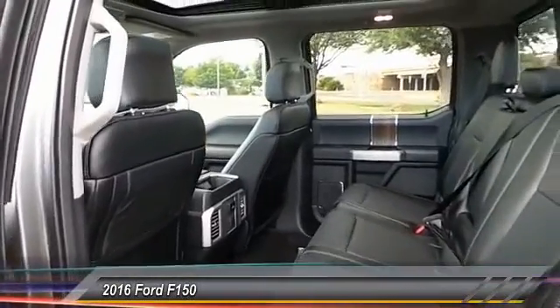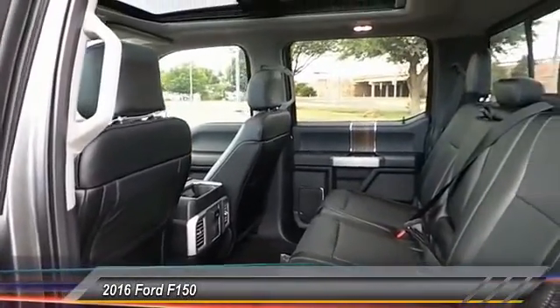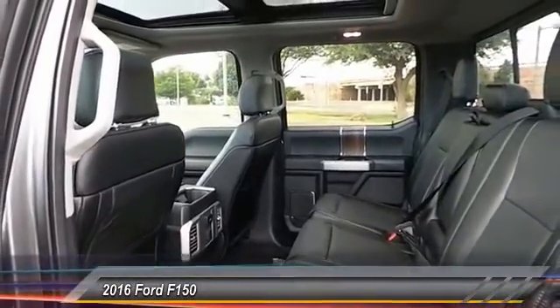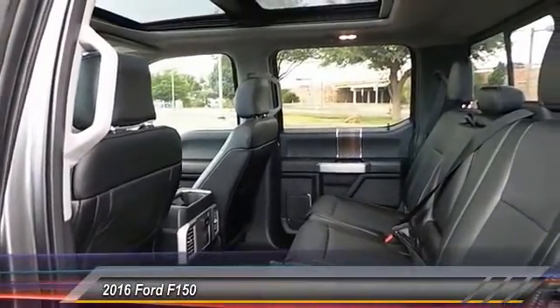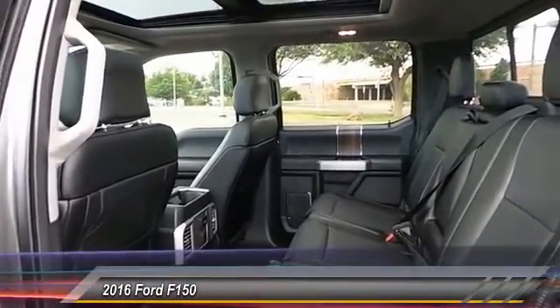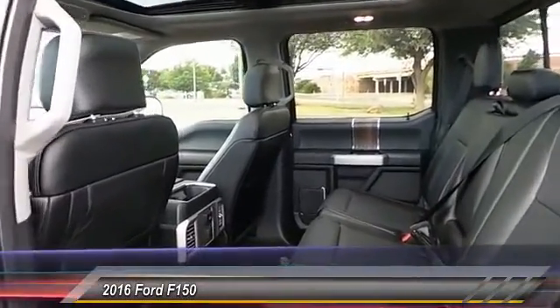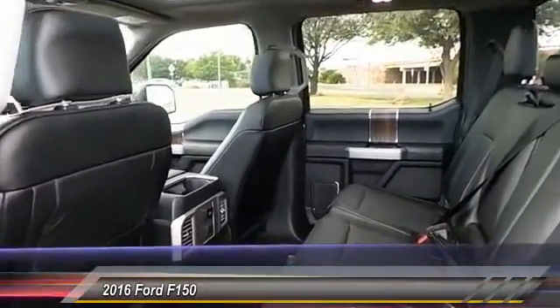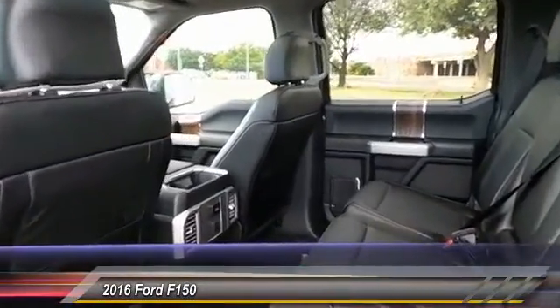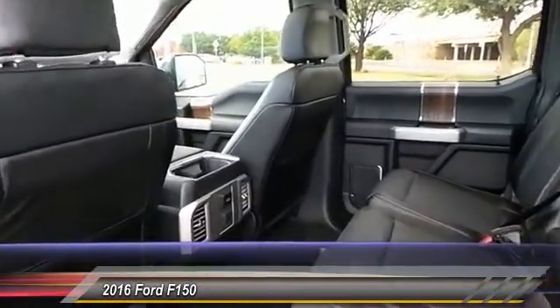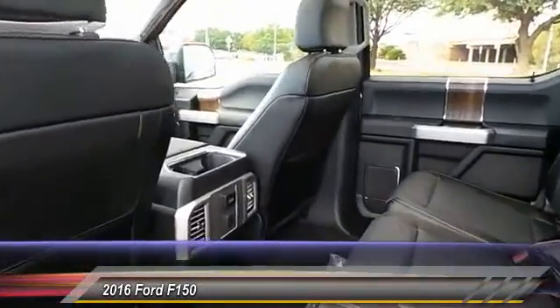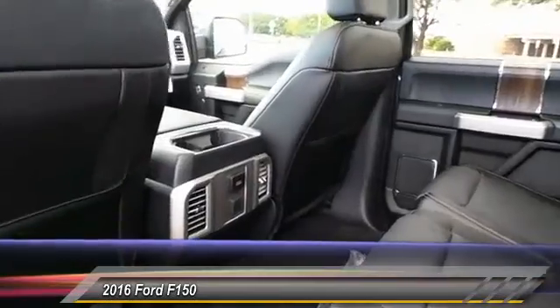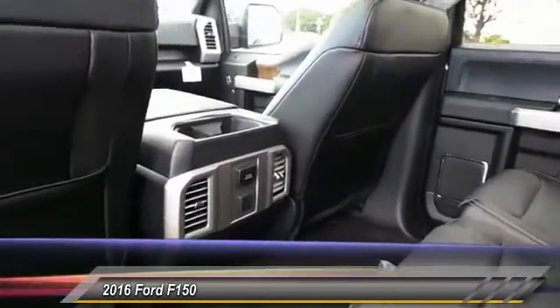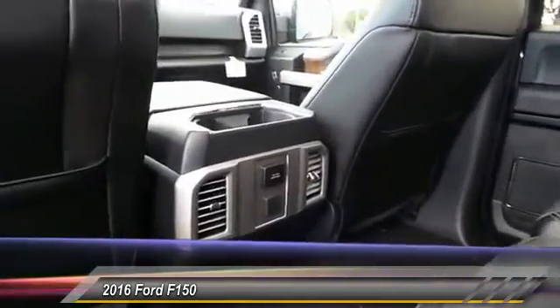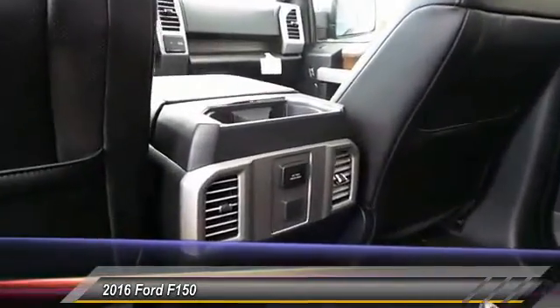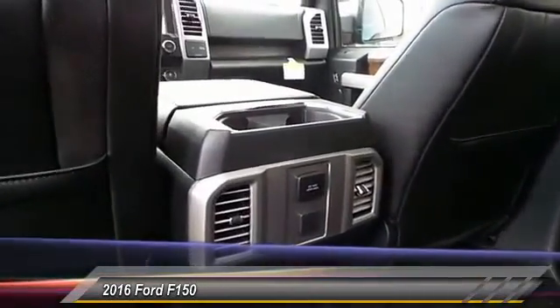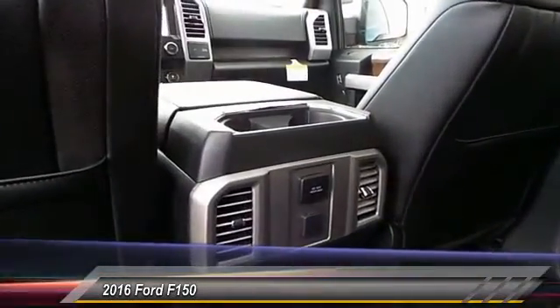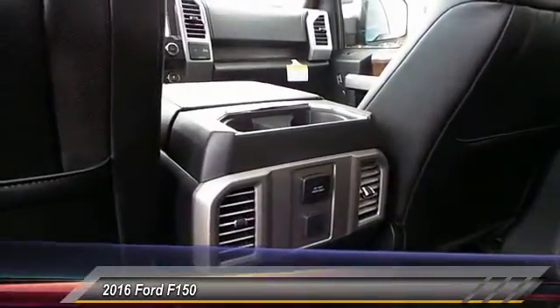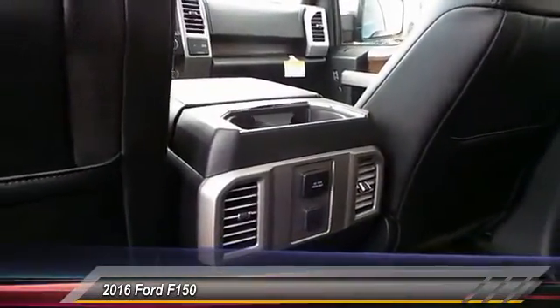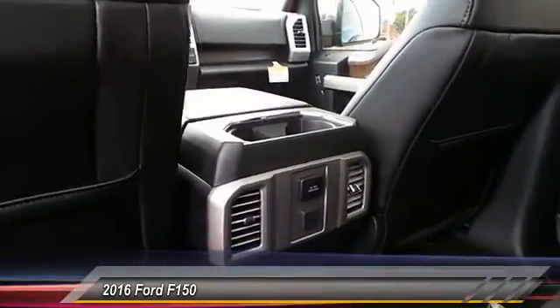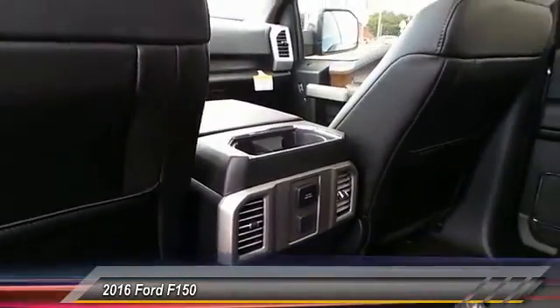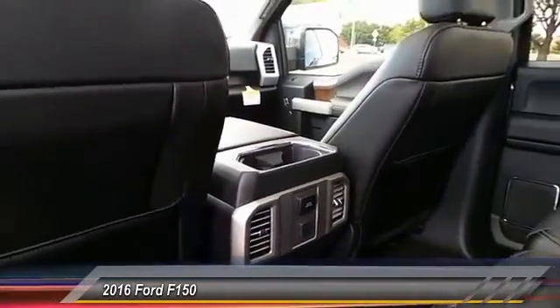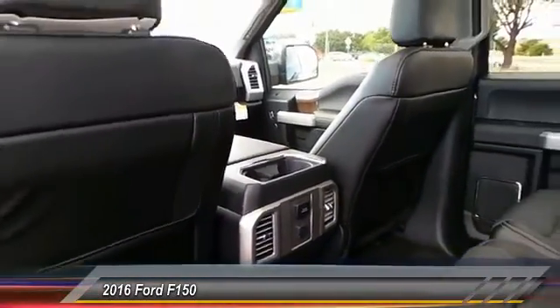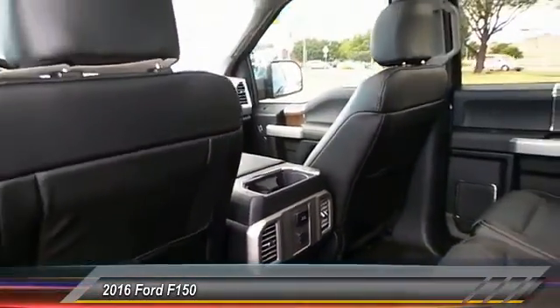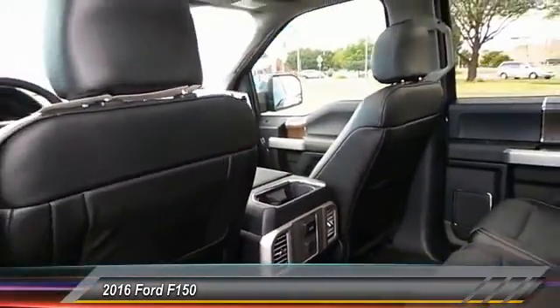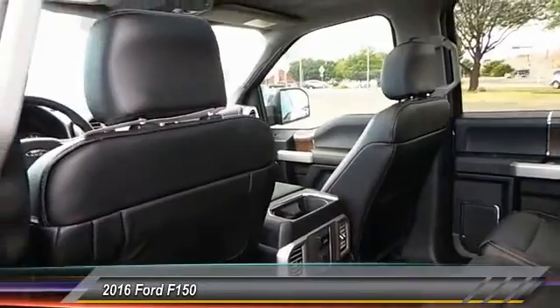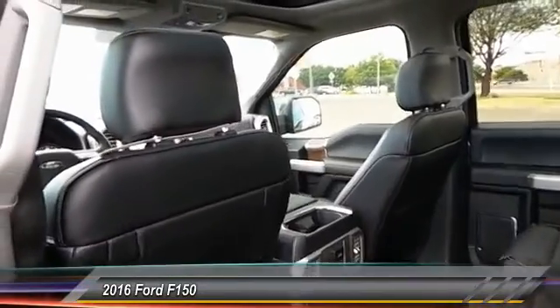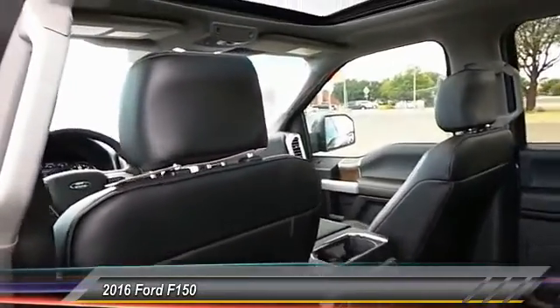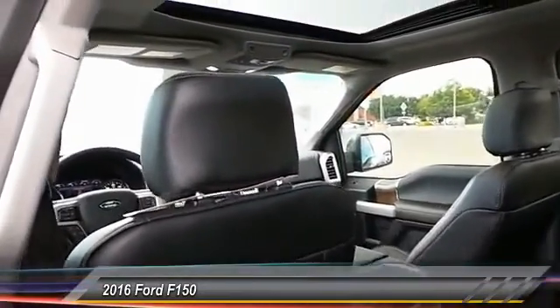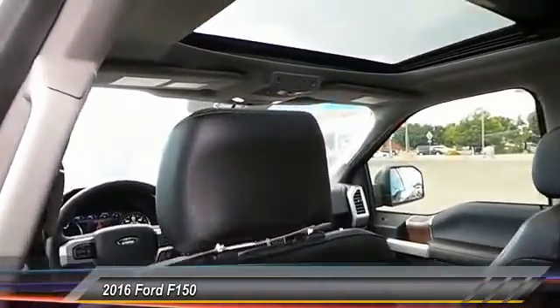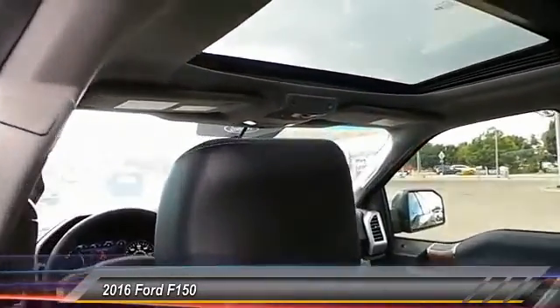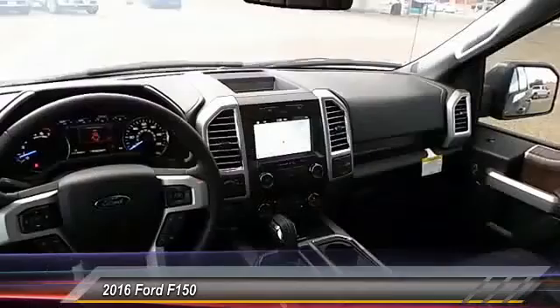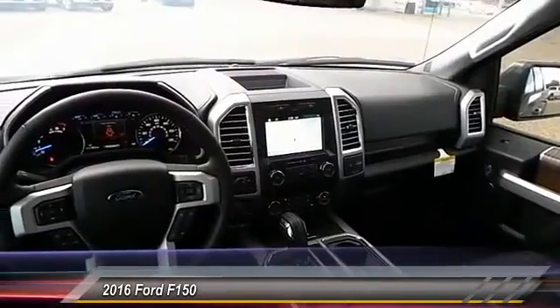Here are some of this vehicle's great options: heated seats, power sunroof, navigation system, backup camera, center armrest, power door locks, power windows, center console.